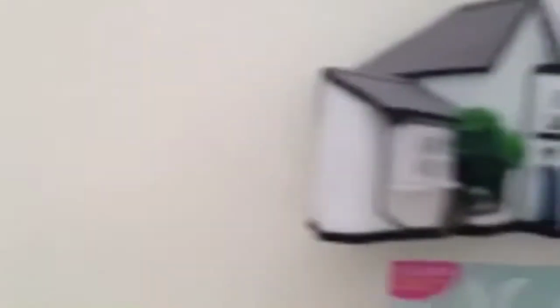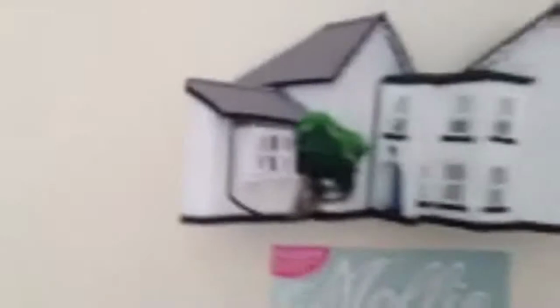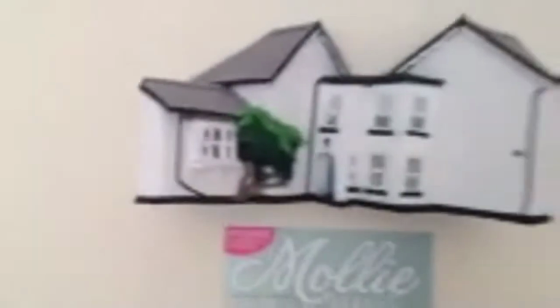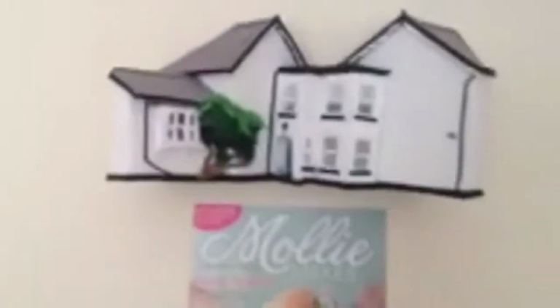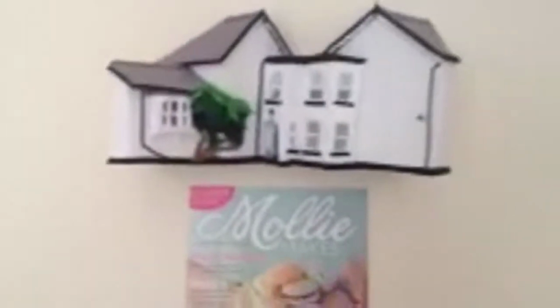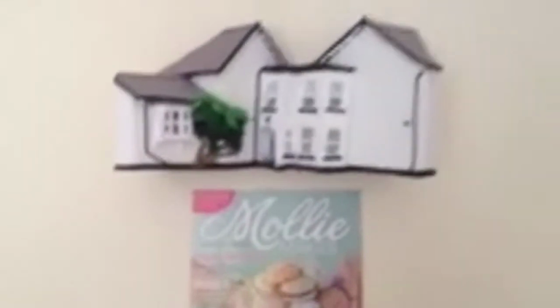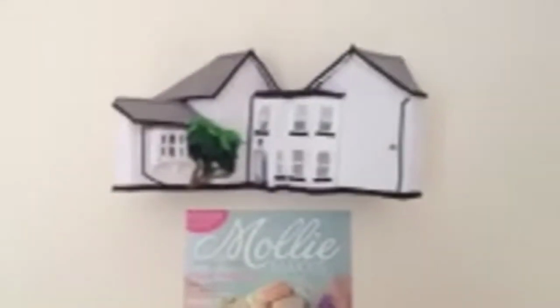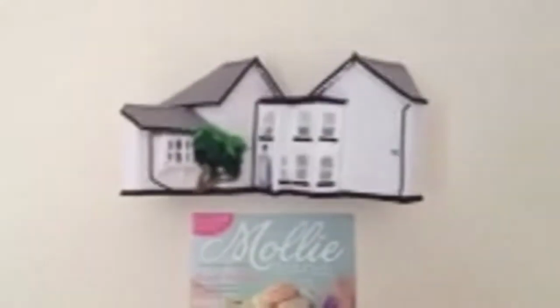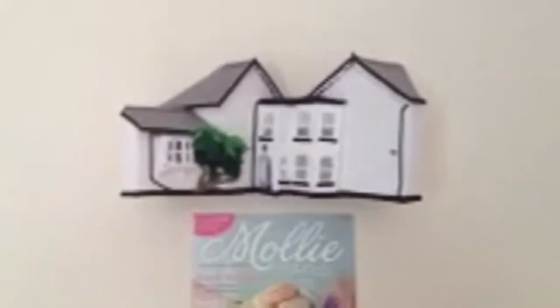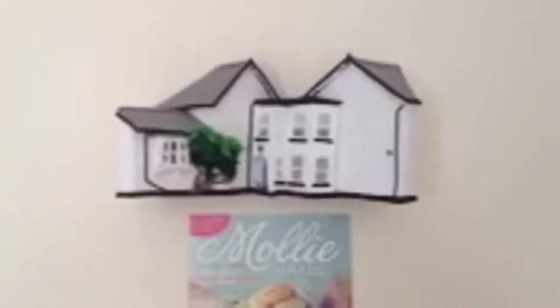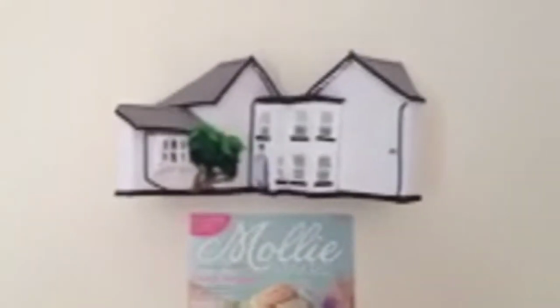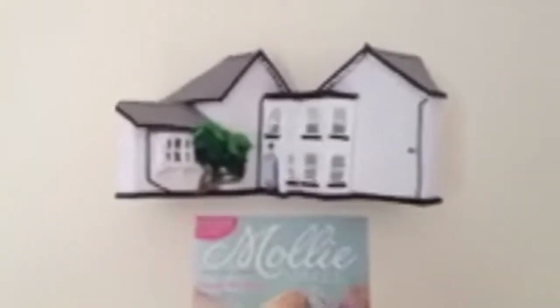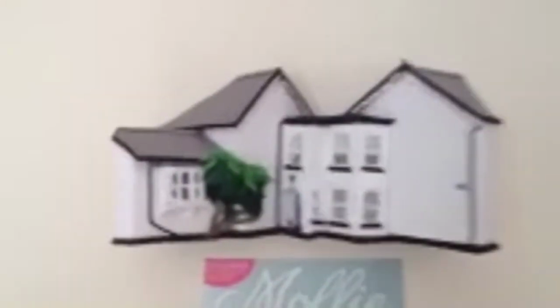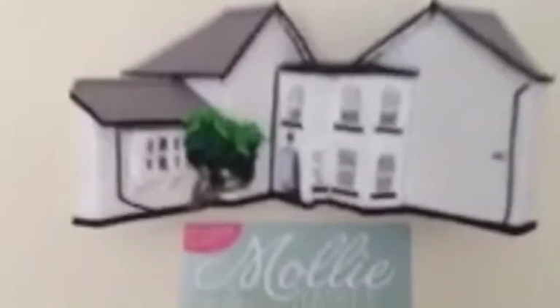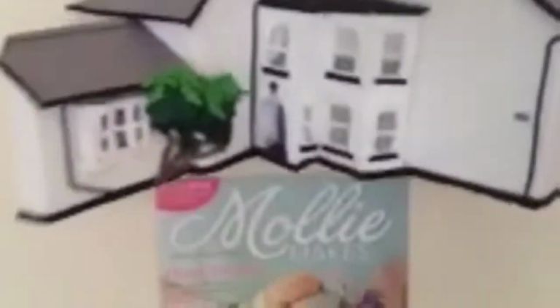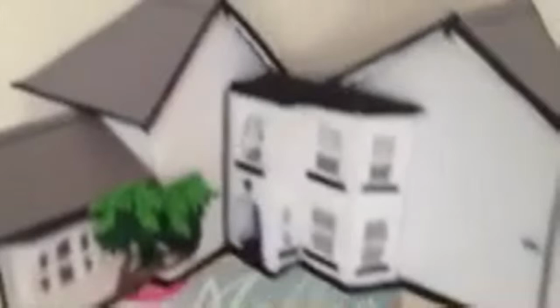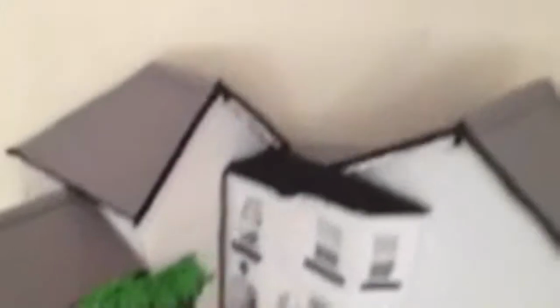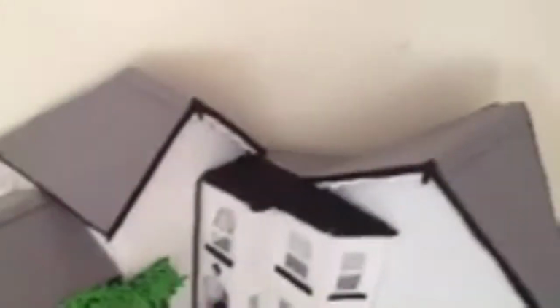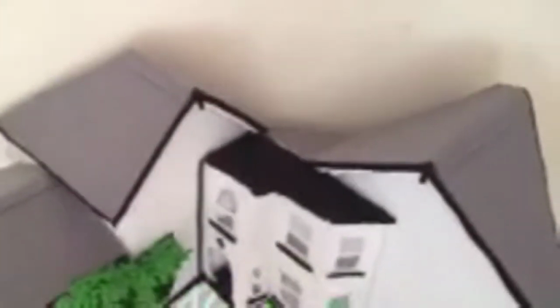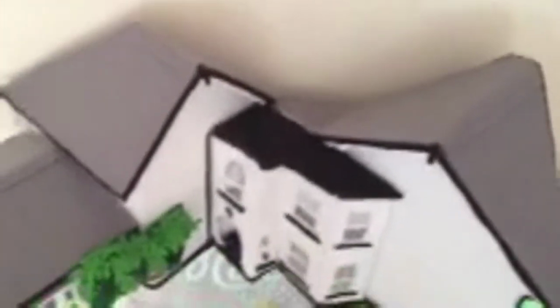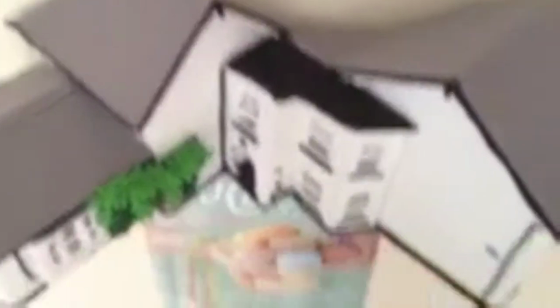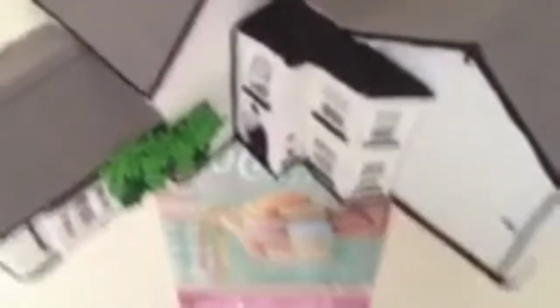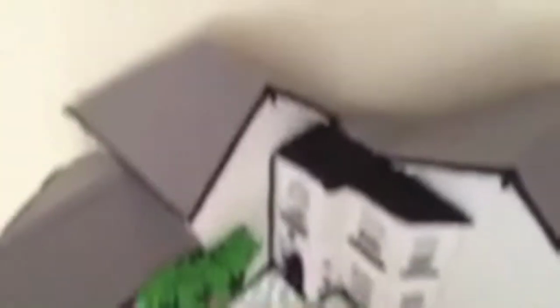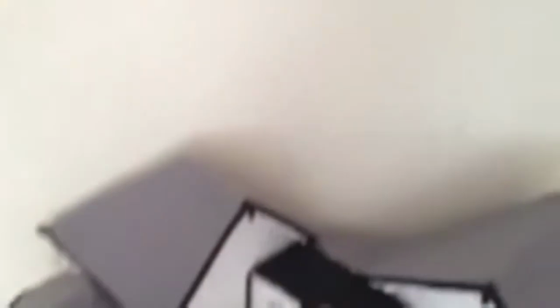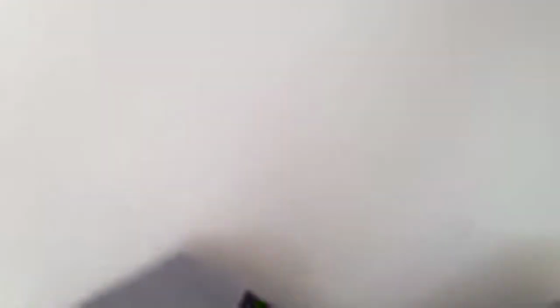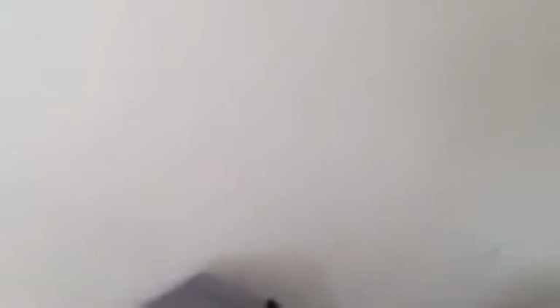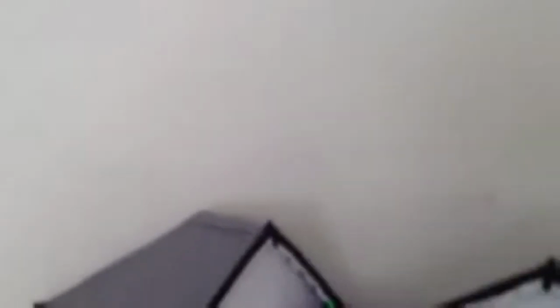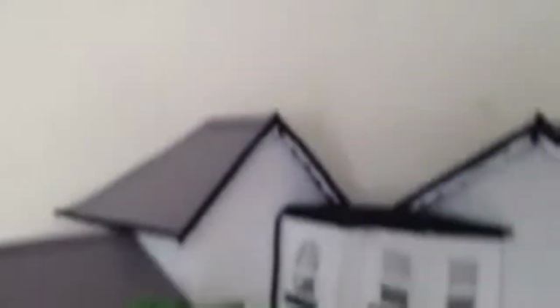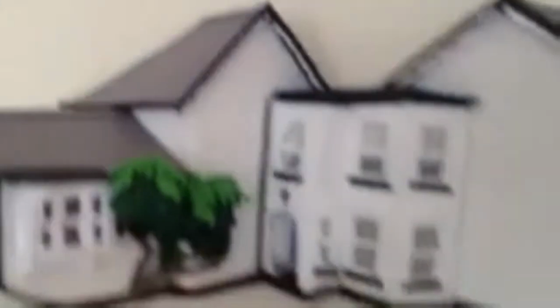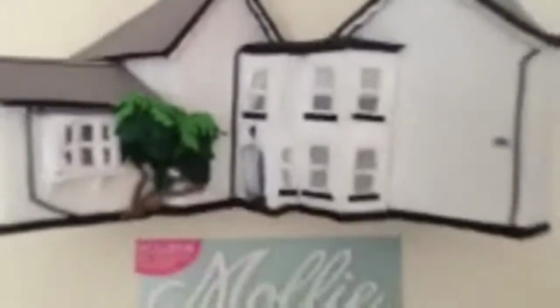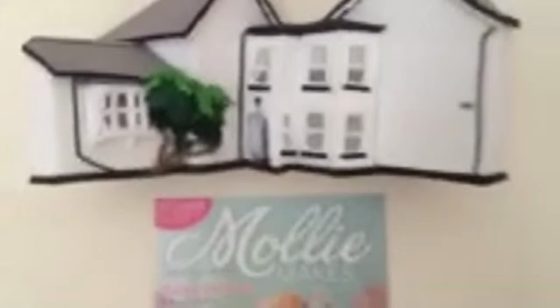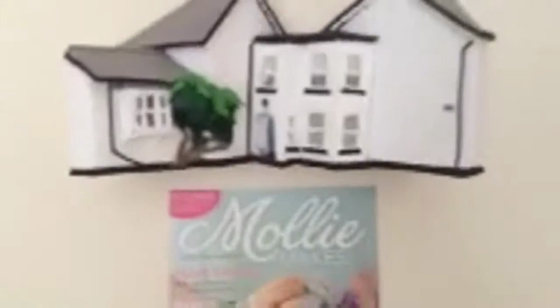It just hangs from a little hook on the back, and the back is flat so the house sits out towards you from the wall. You can see in the video — I've shown you quite a few different angles — so enjoy.